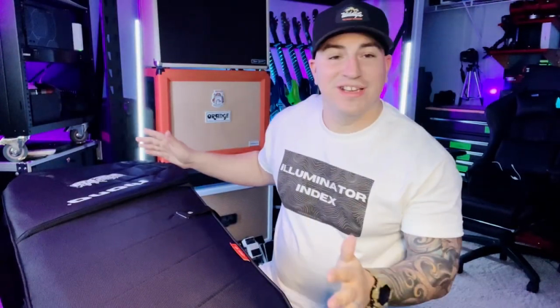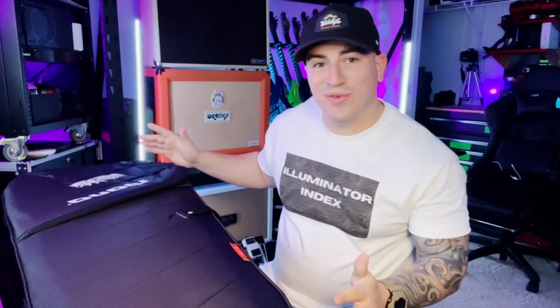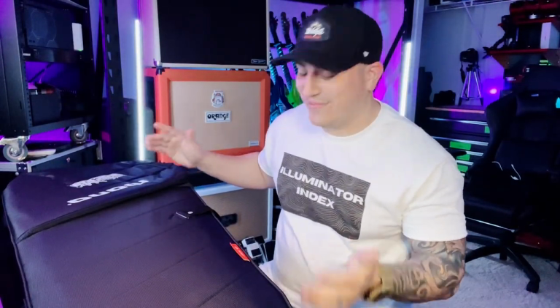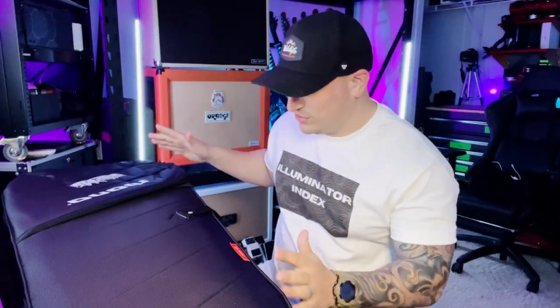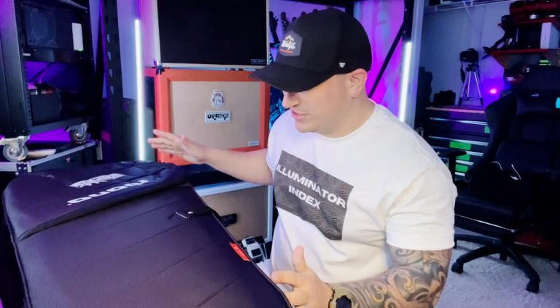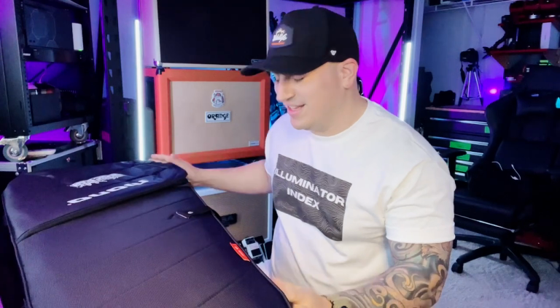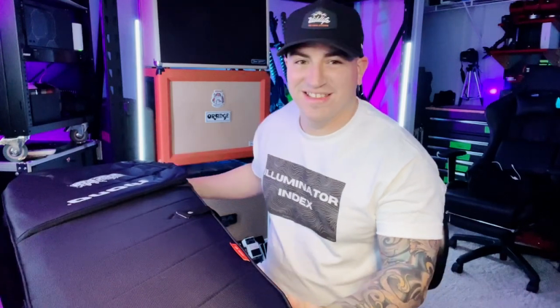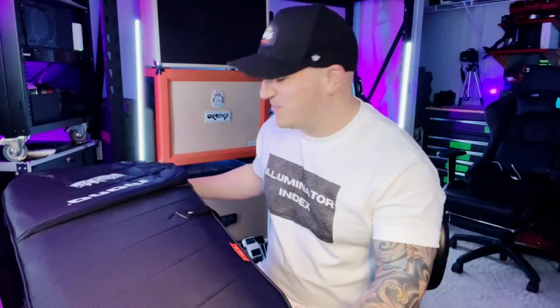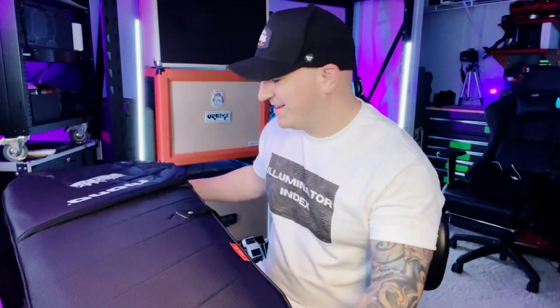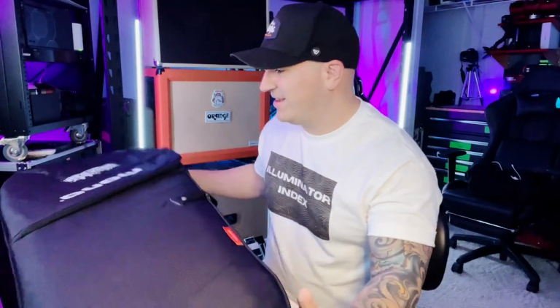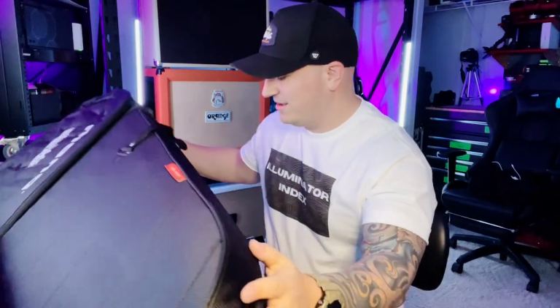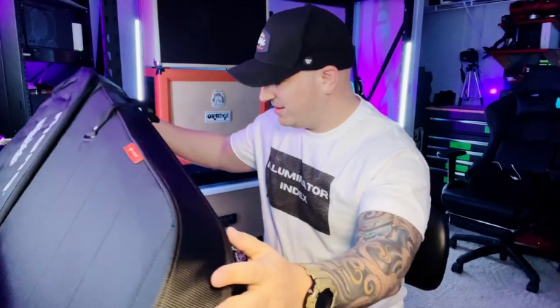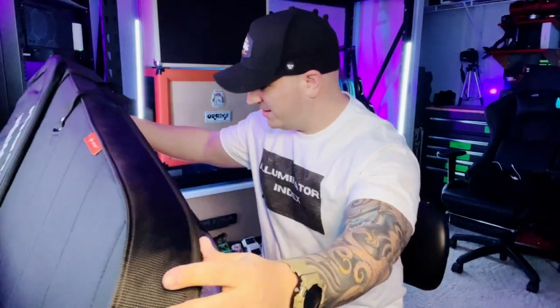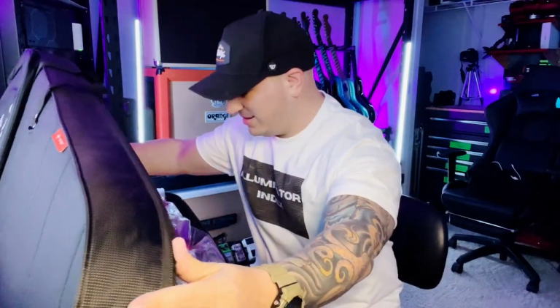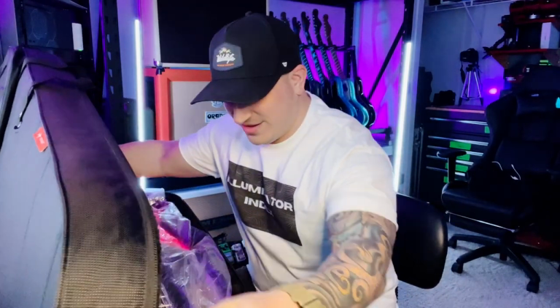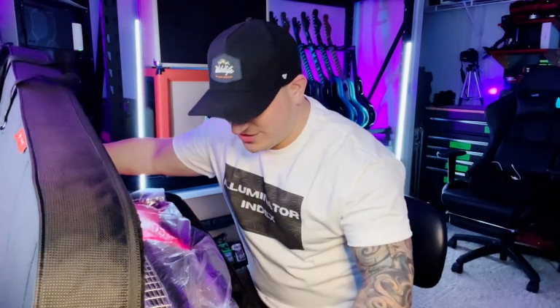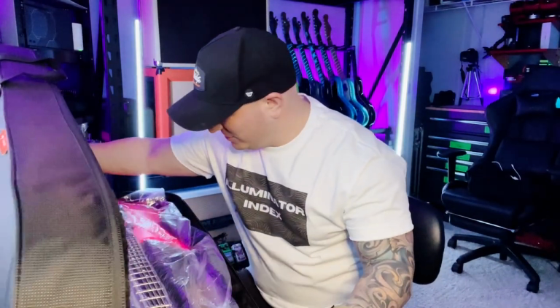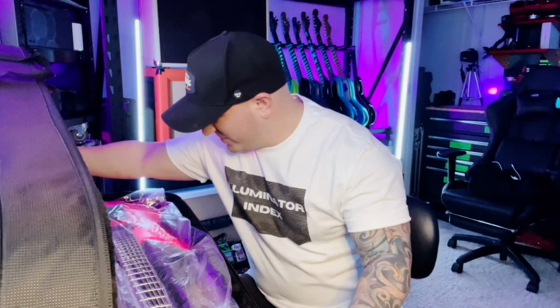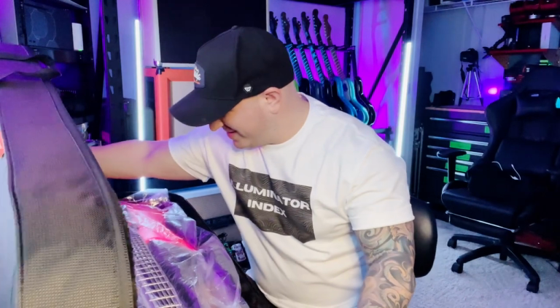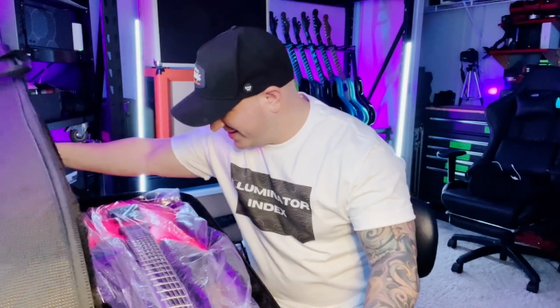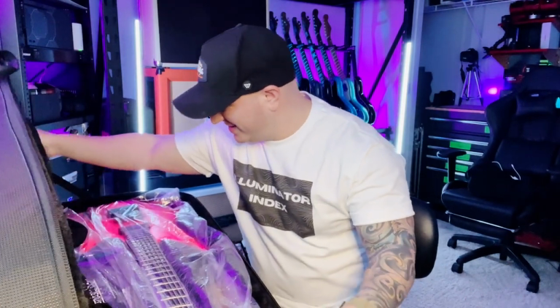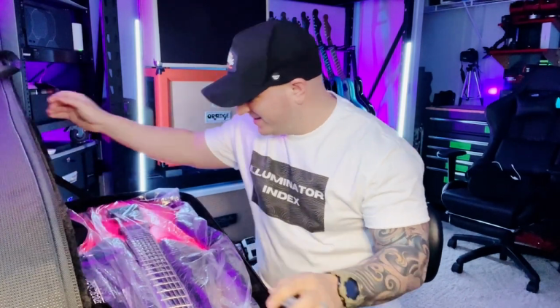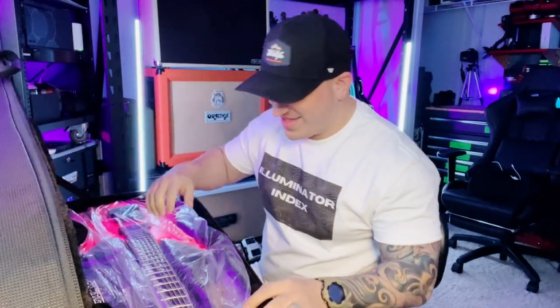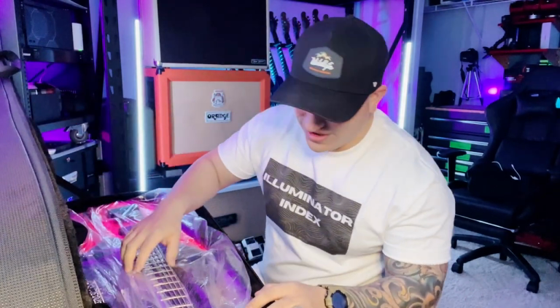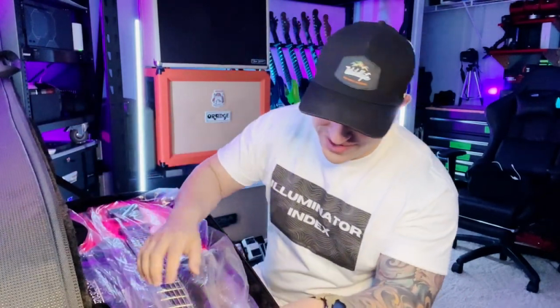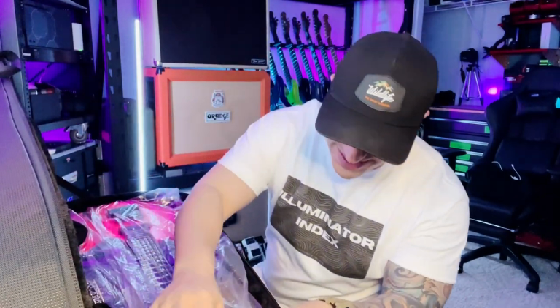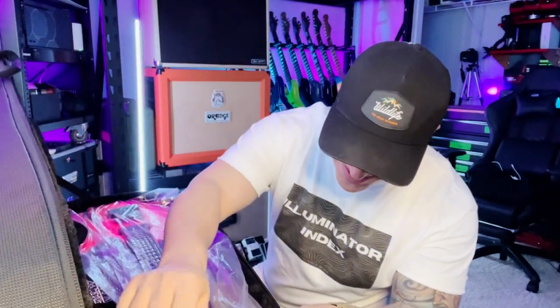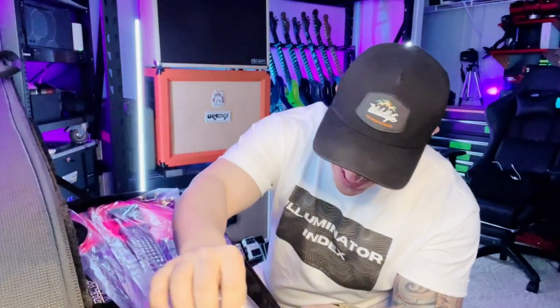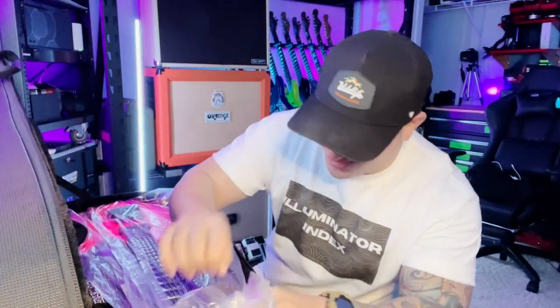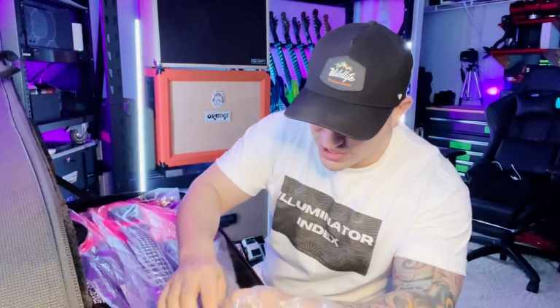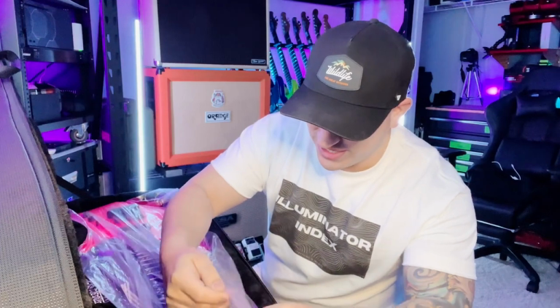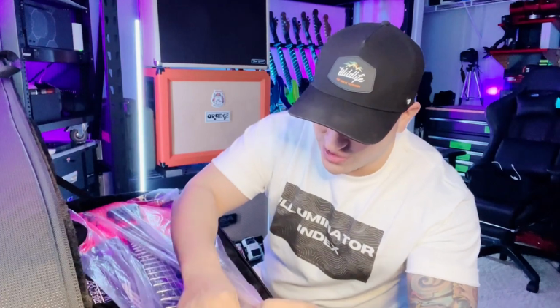You're gonna see it with me — first impressions. Let's get this thing open. Dude, that color is insane. I'm just gonna tear this open.